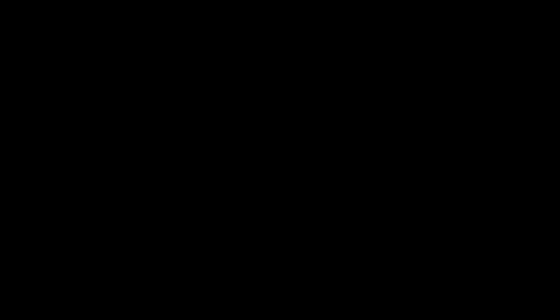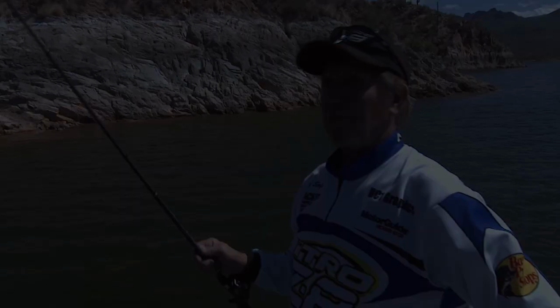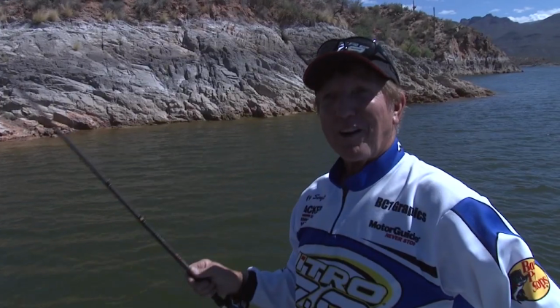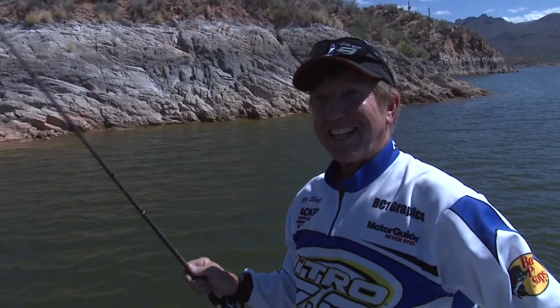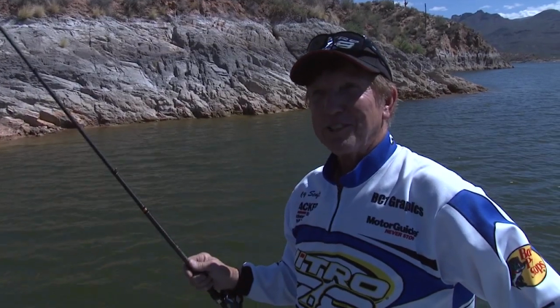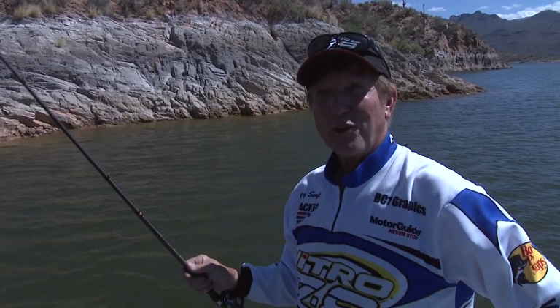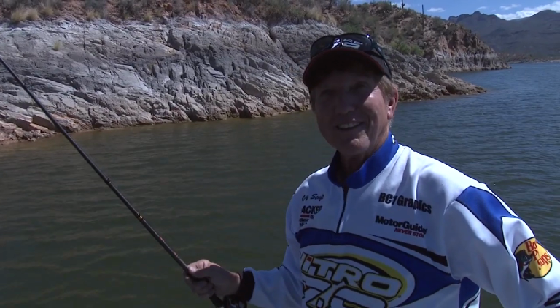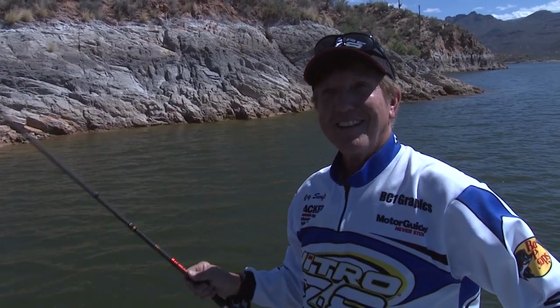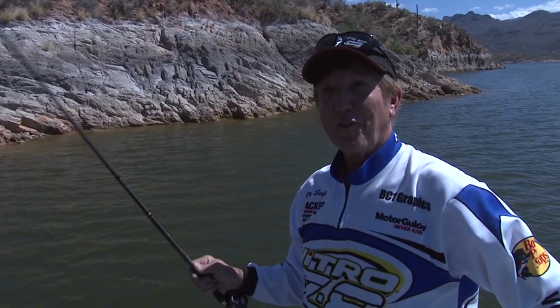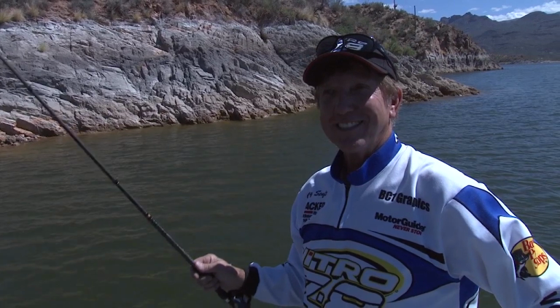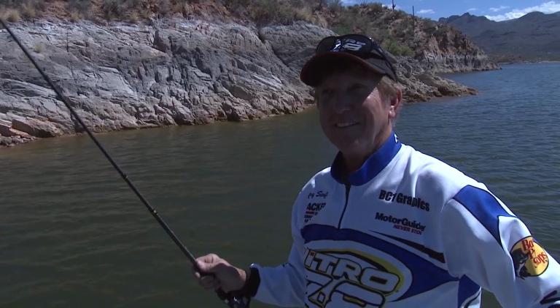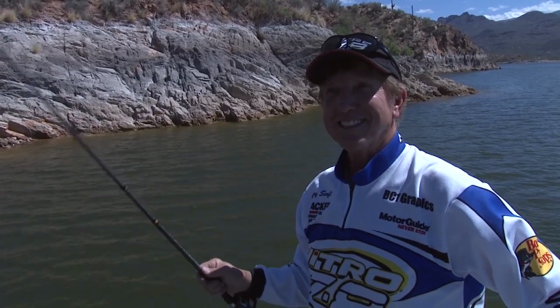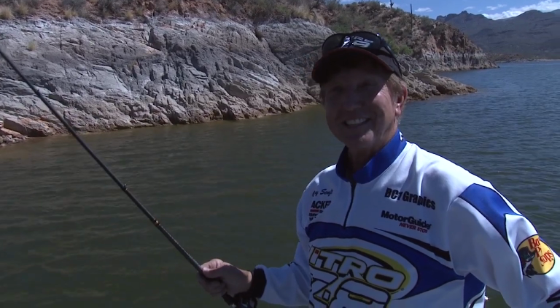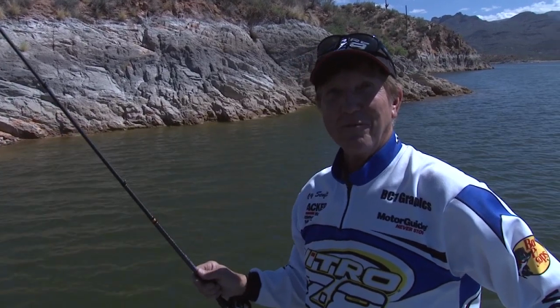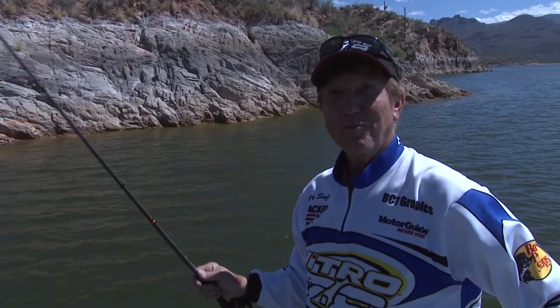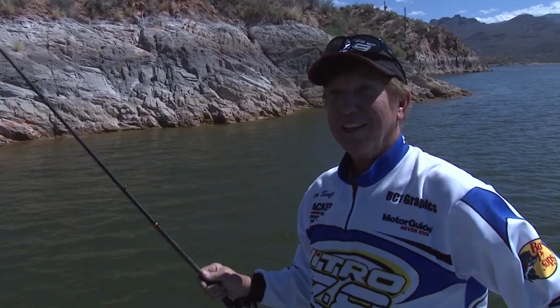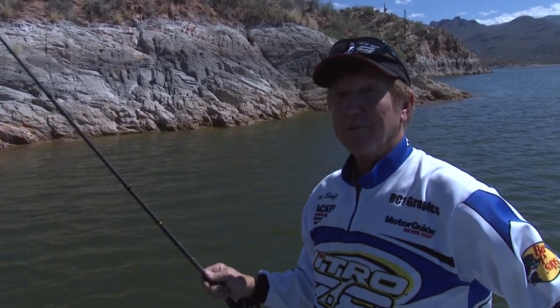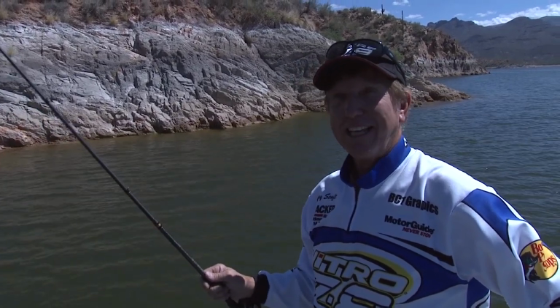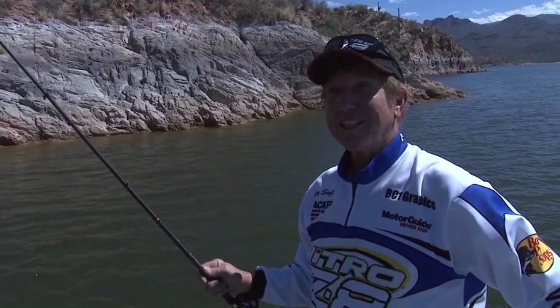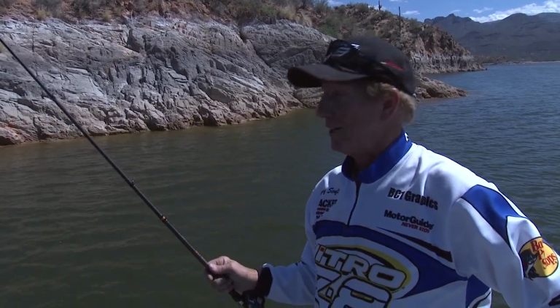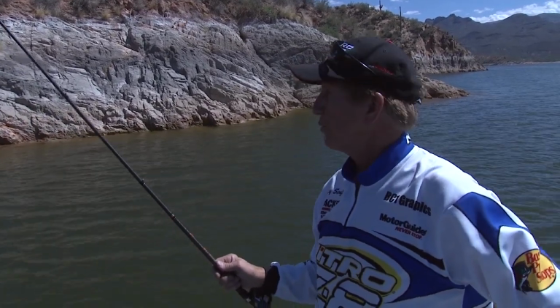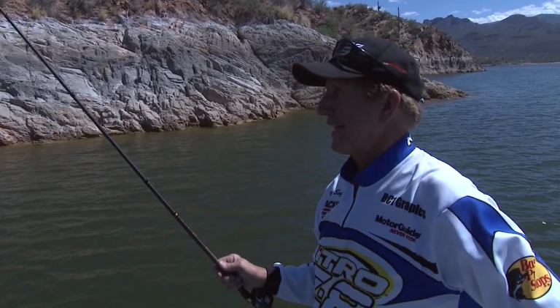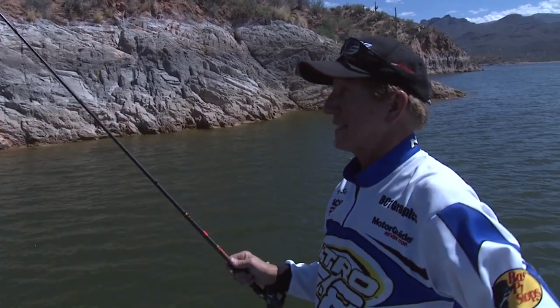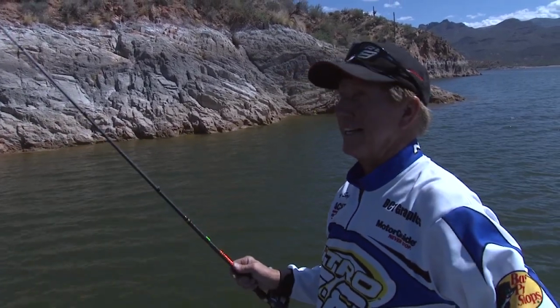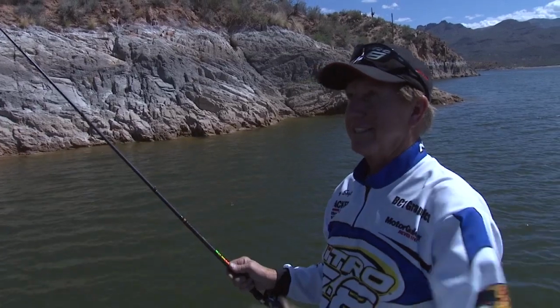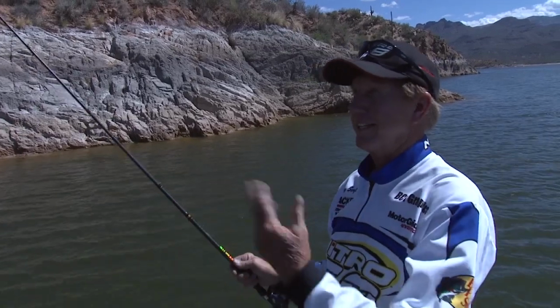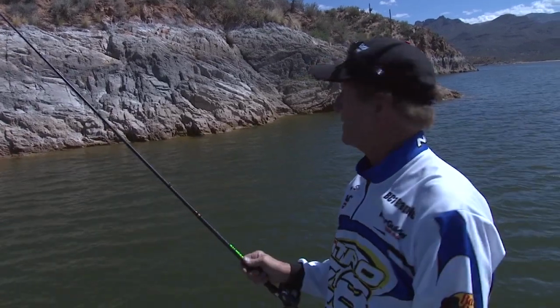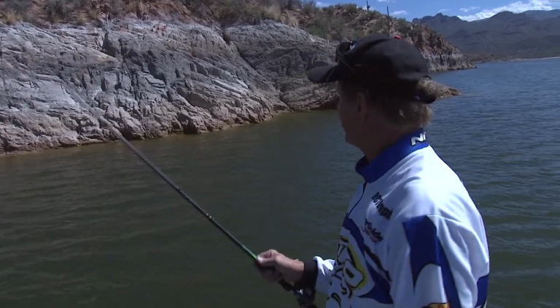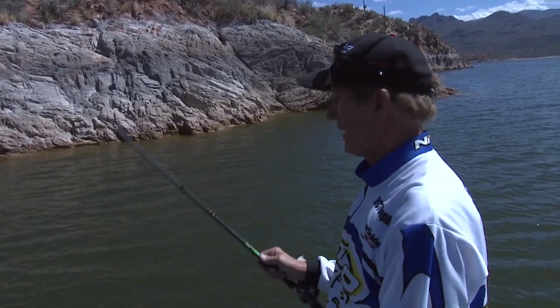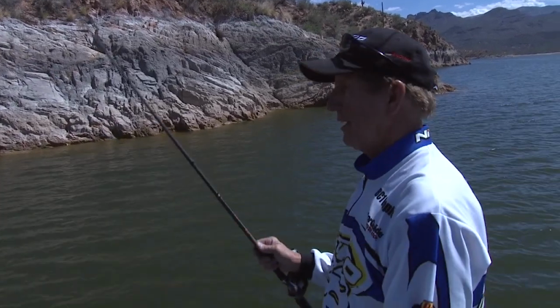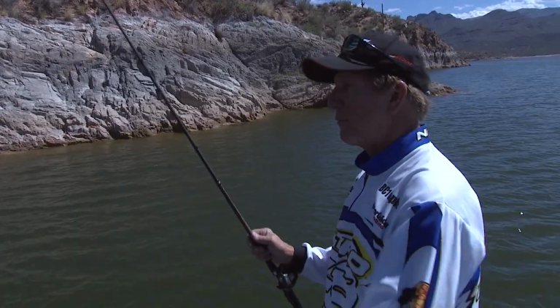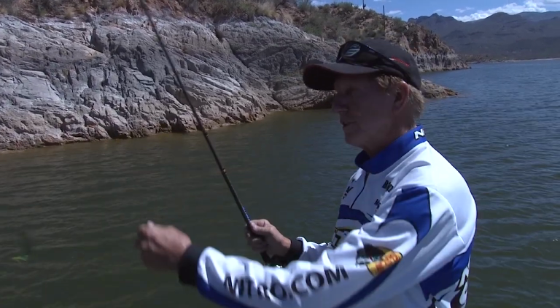We're at Bartlett Lake, just 40 miles northeast of Scottsdale up in the Cave Creek area. It's a beautiful lake with a lot of nice scenery and cactus, and what we're going to do is come up and teach you some tricks on Texas rigging.